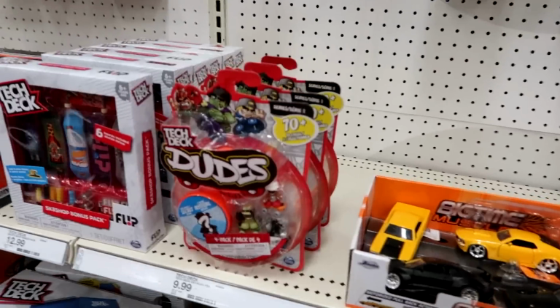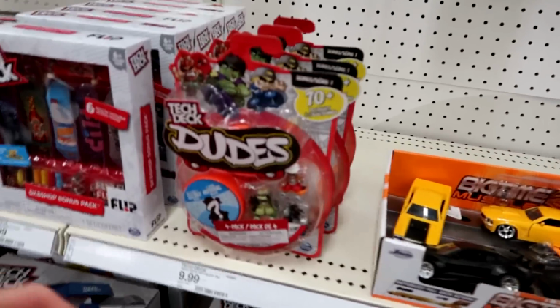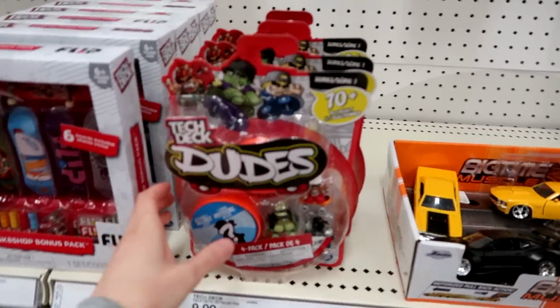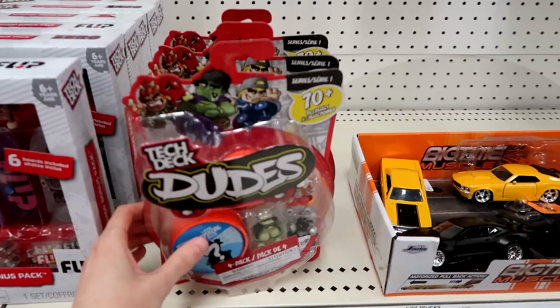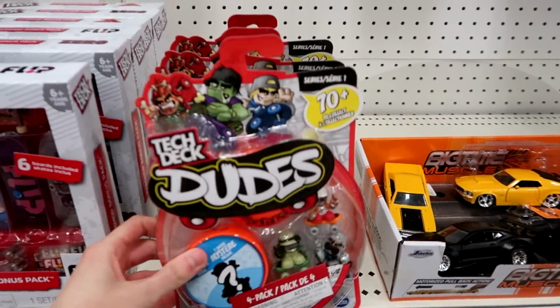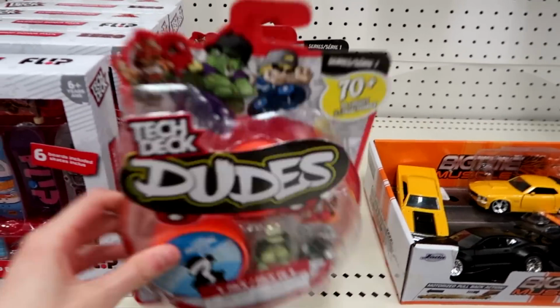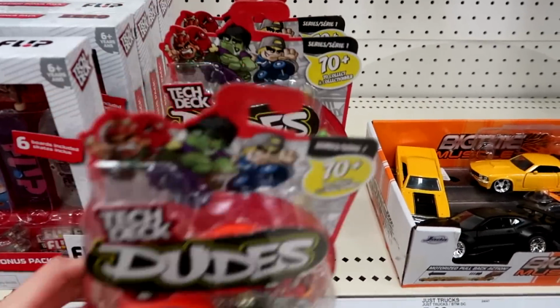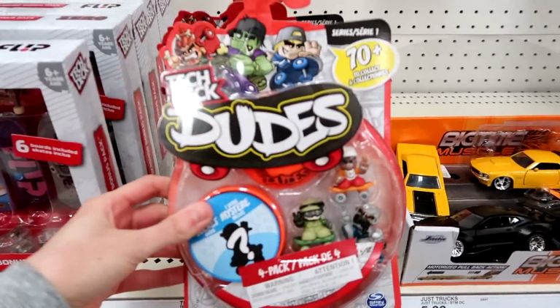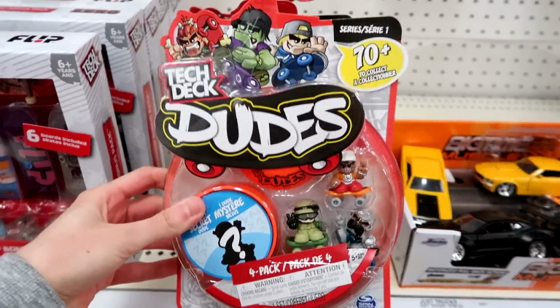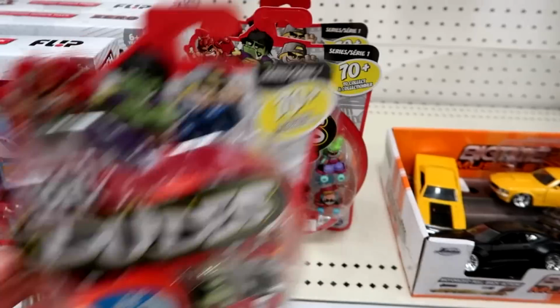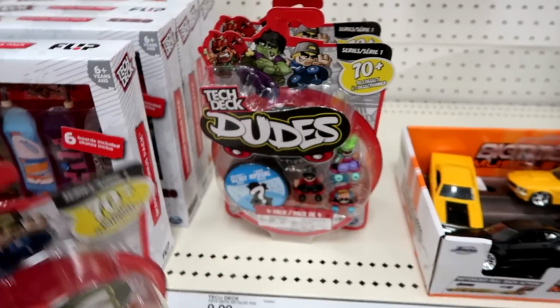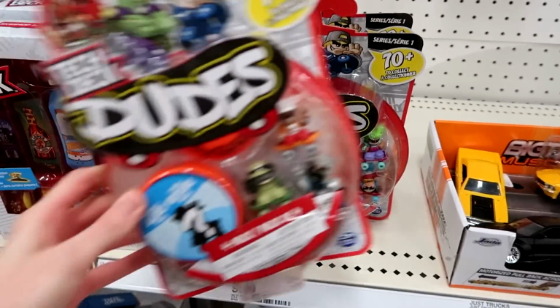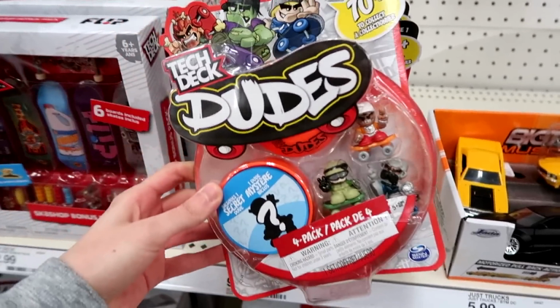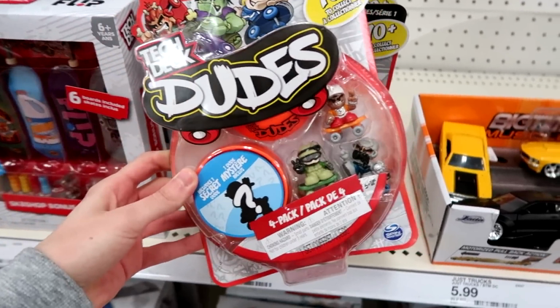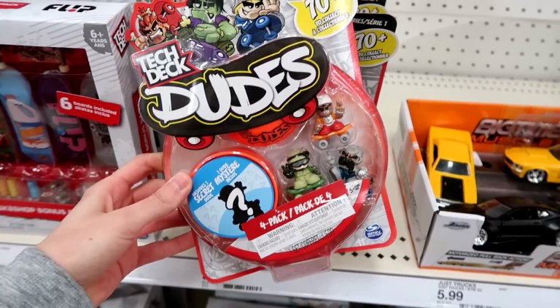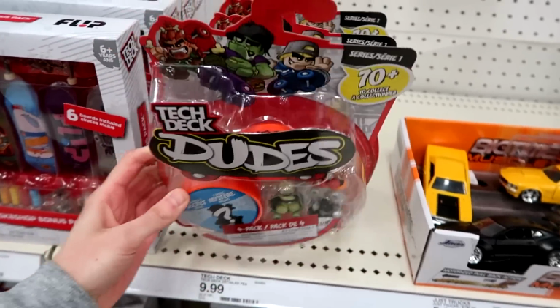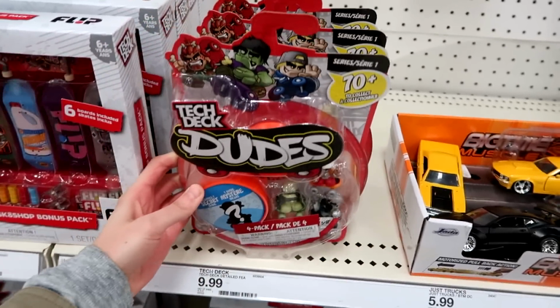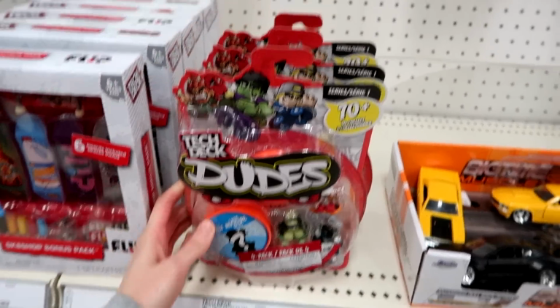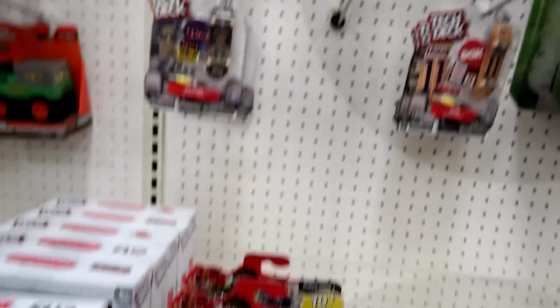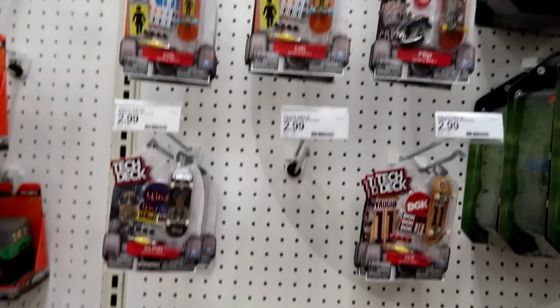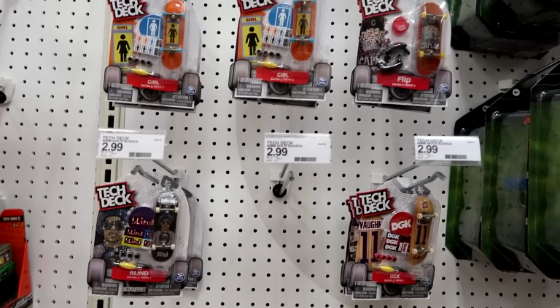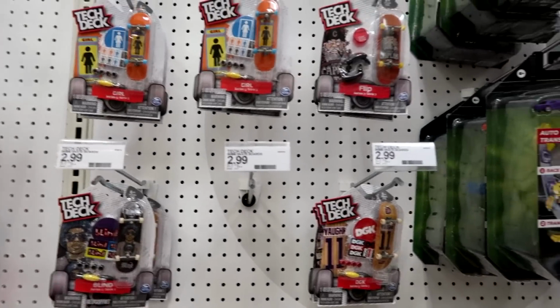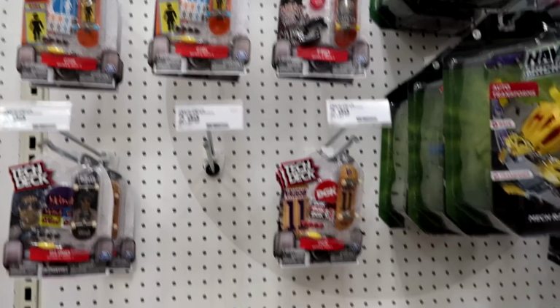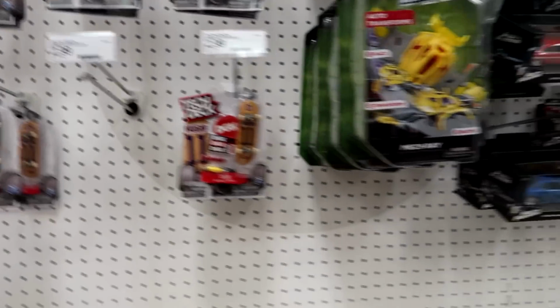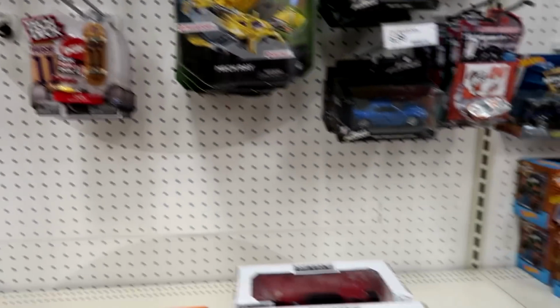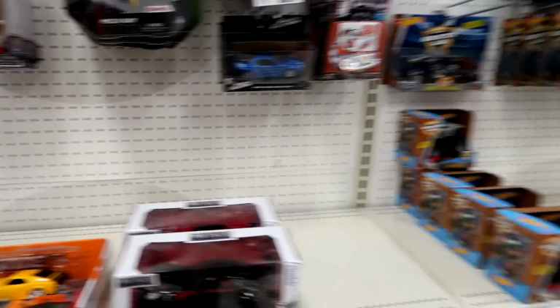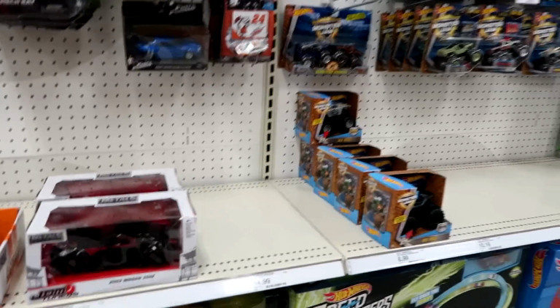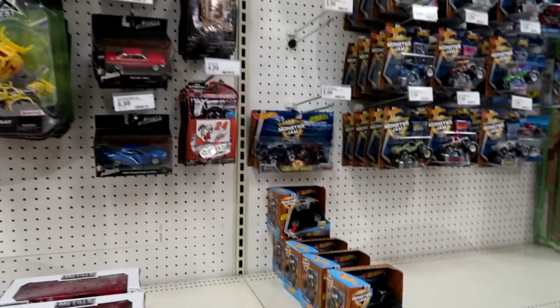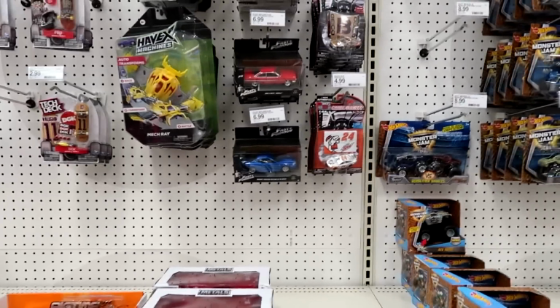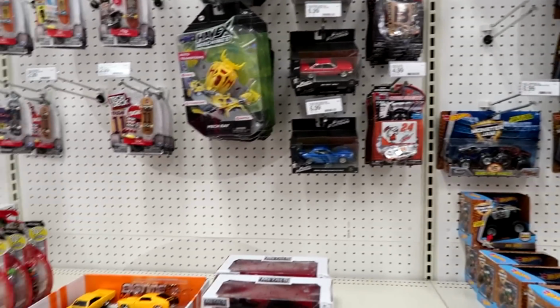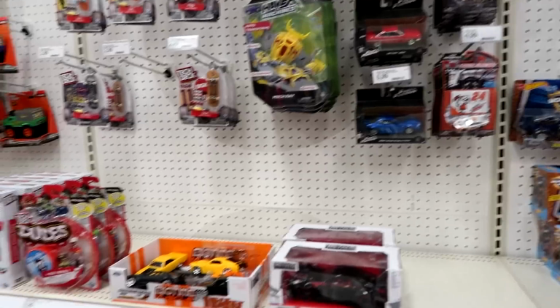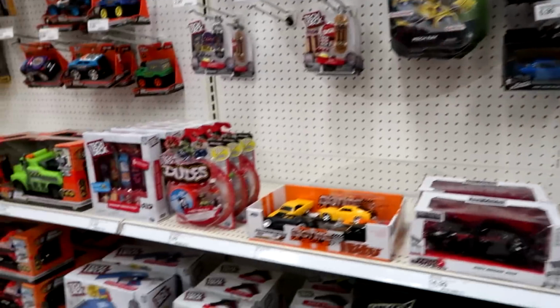They still don't have any of the Tech Deck Dudes blind bags, but they do have a few of these four packs. I've opened some four packs on my channel. And of course regular Tech Deck stuff. I love this section — I never film it, but I'm always here.